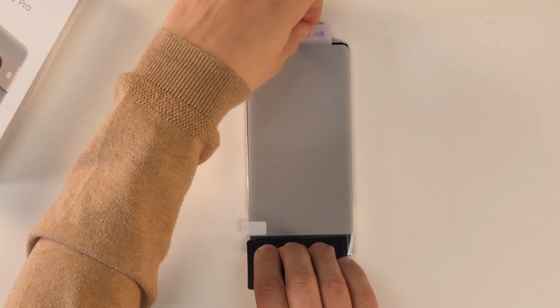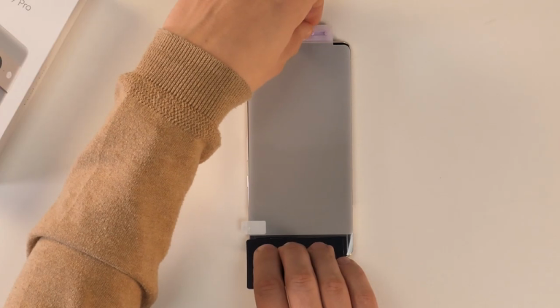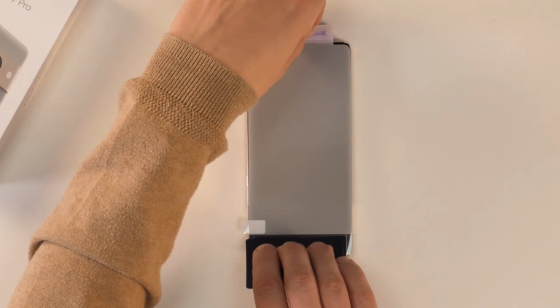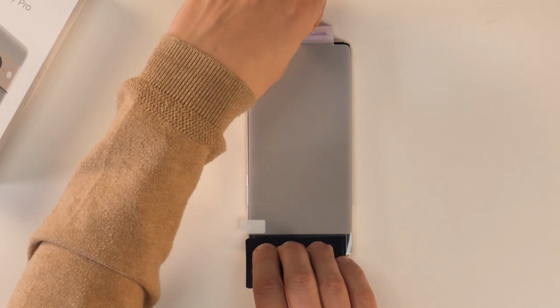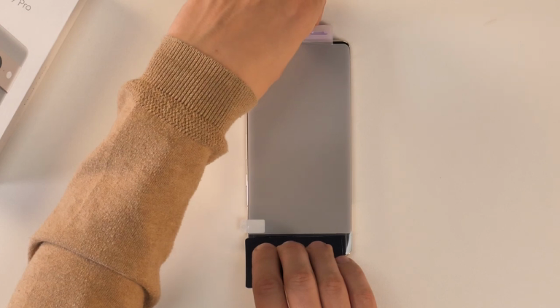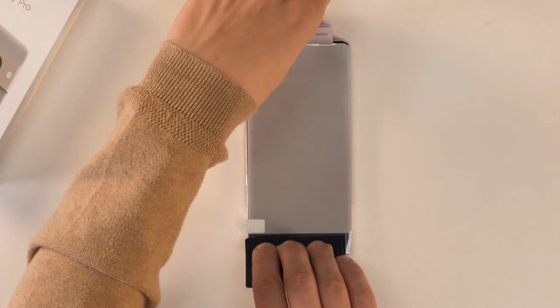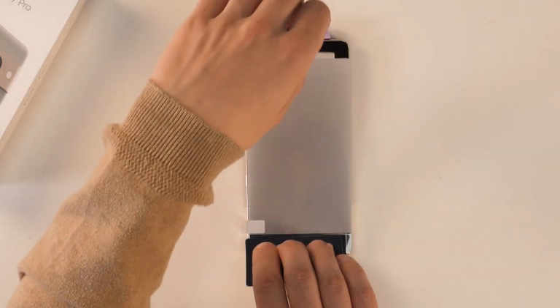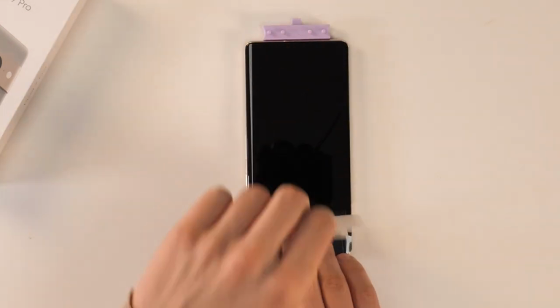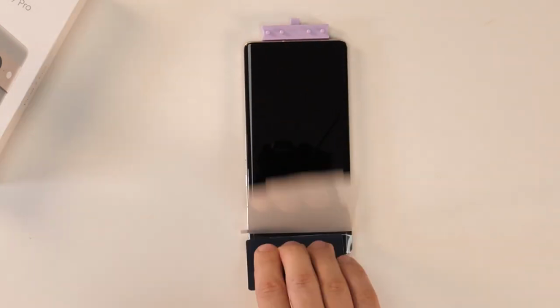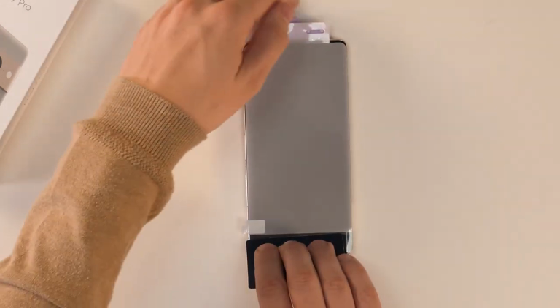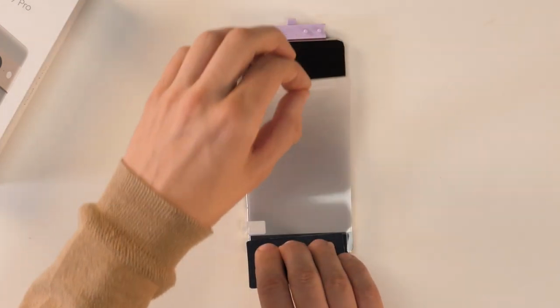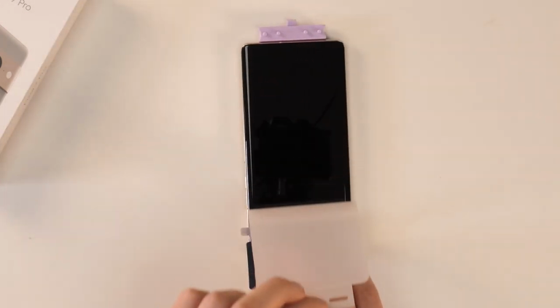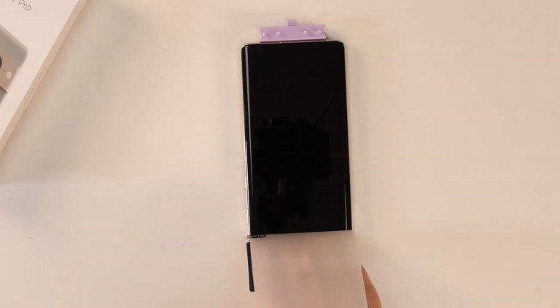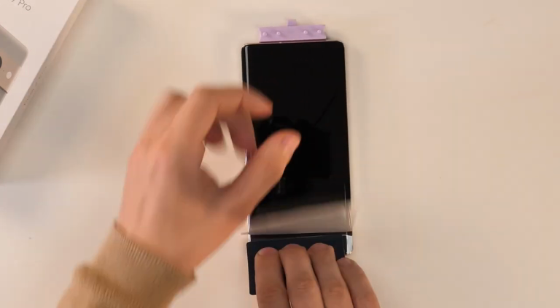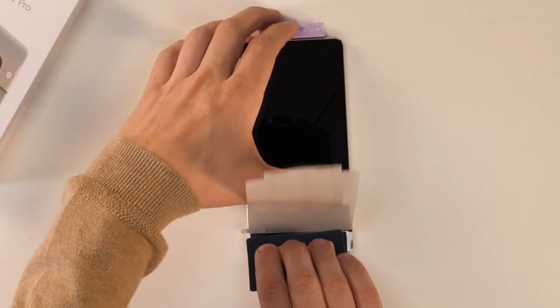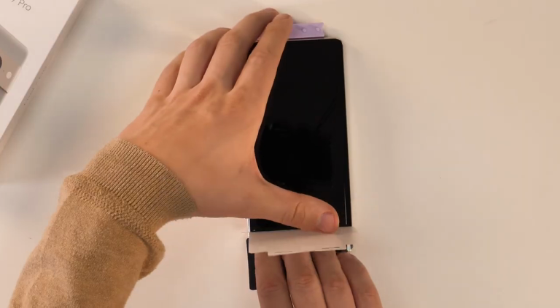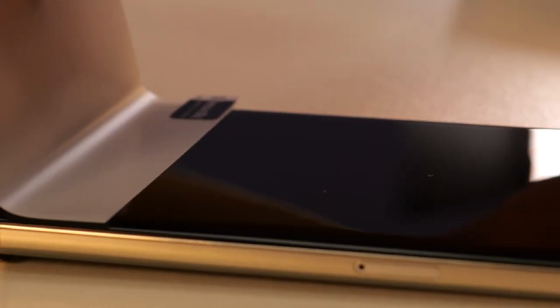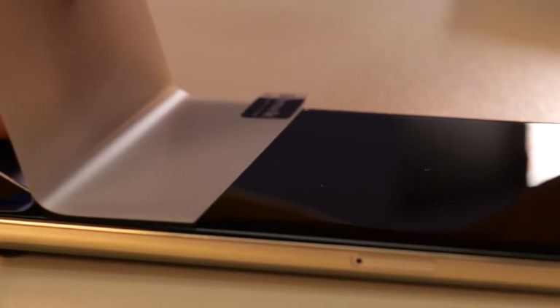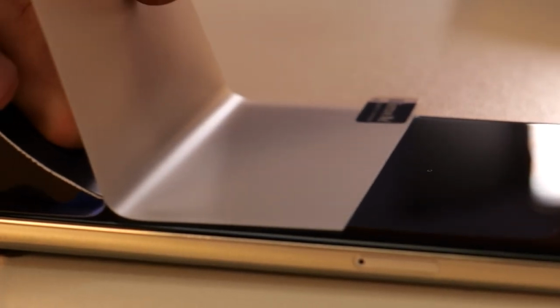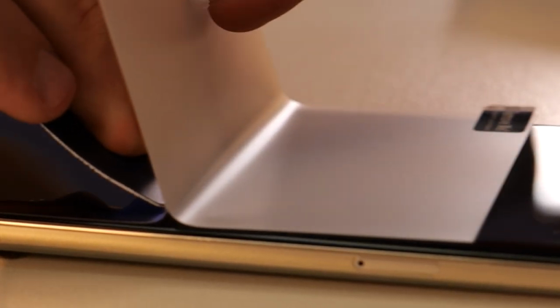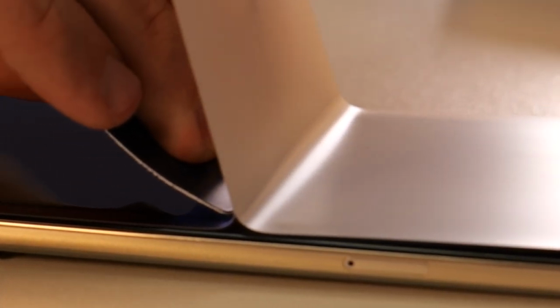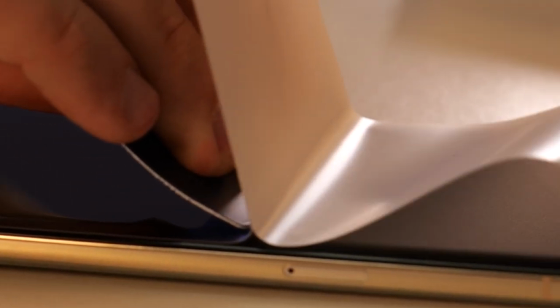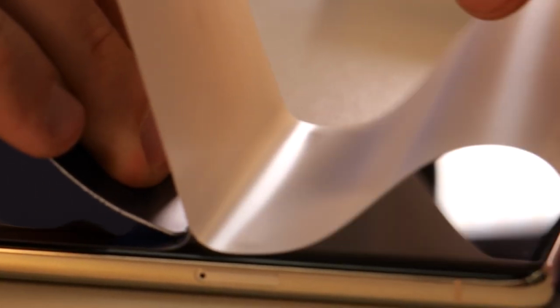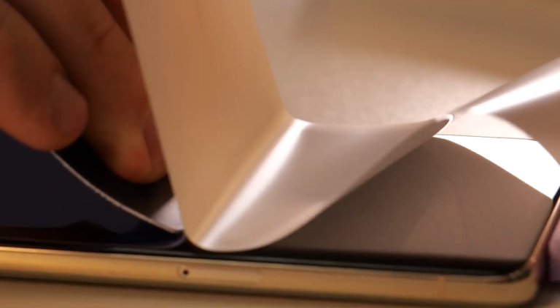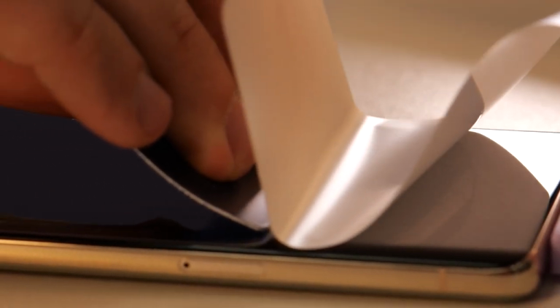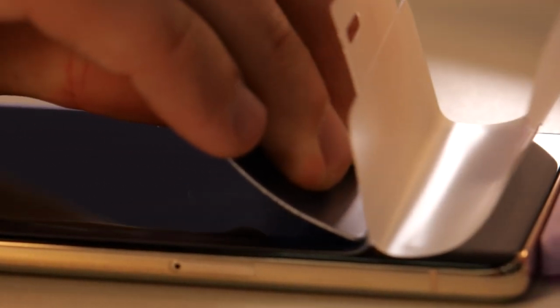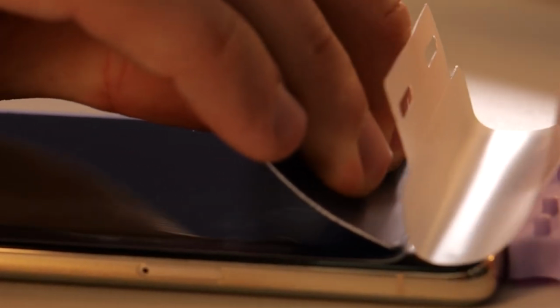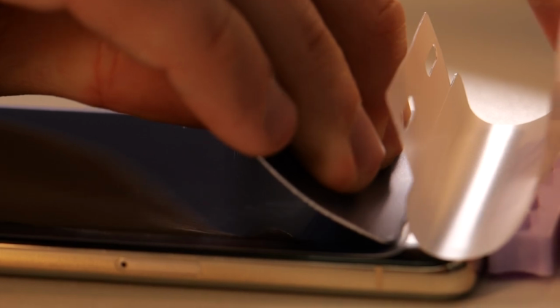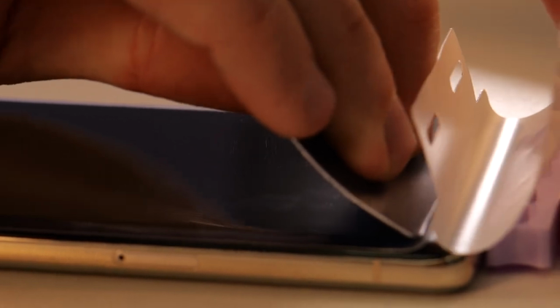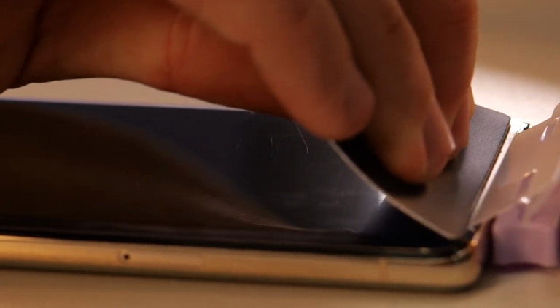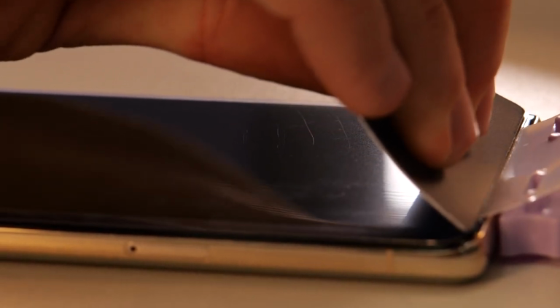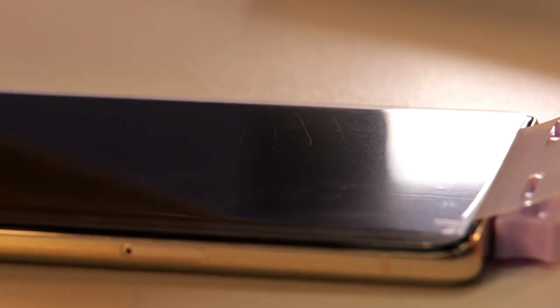Once you're happy, remove this section and stick it down with the included squeegee. Next you need to remove the bottom tab and pull the screen protector up away from the phone. Then push the squeegee down onto the phone and all the way along, sticking the screen protector down in one movement.